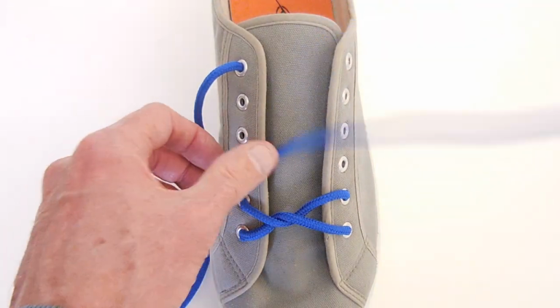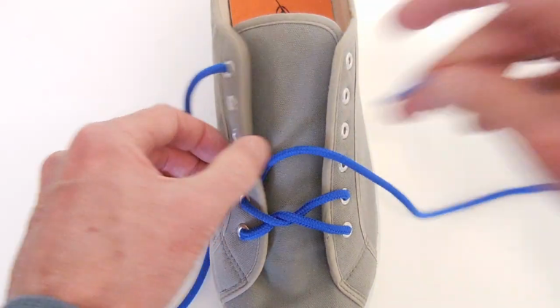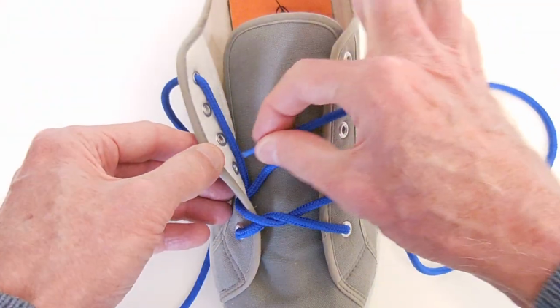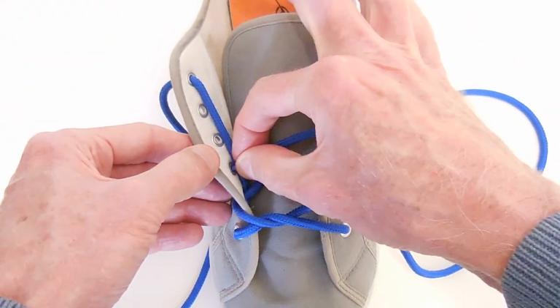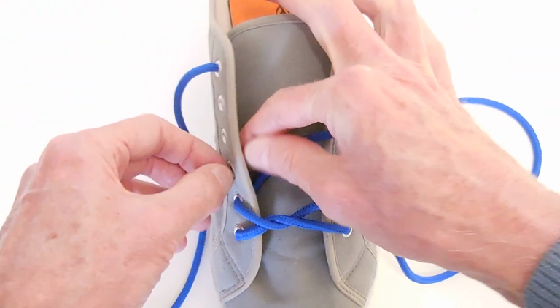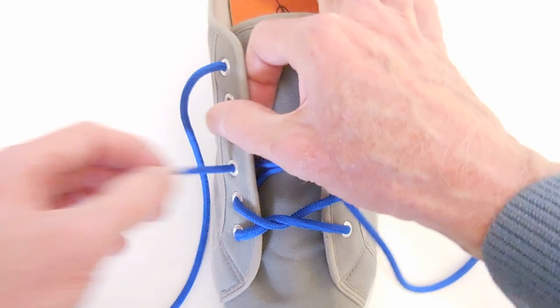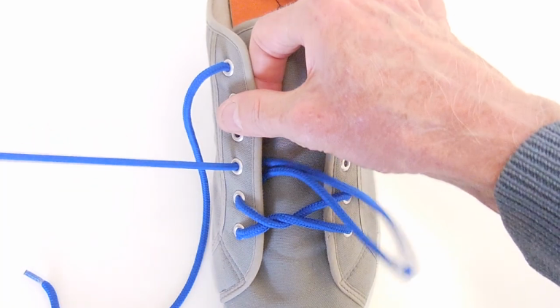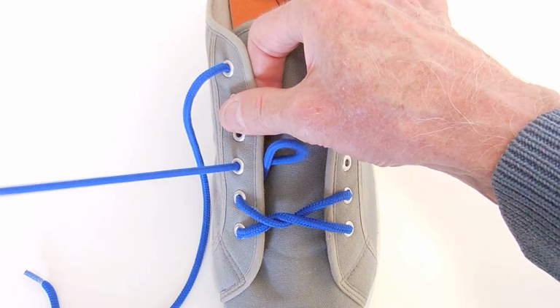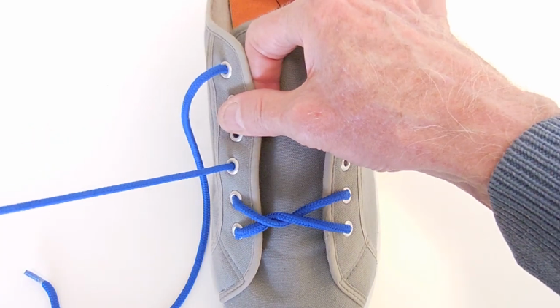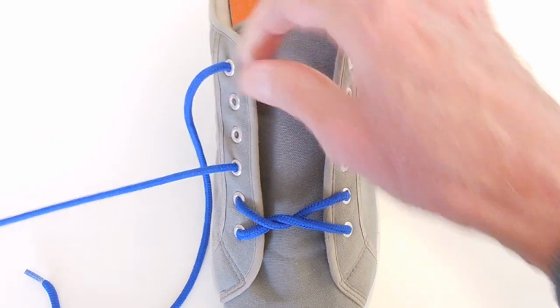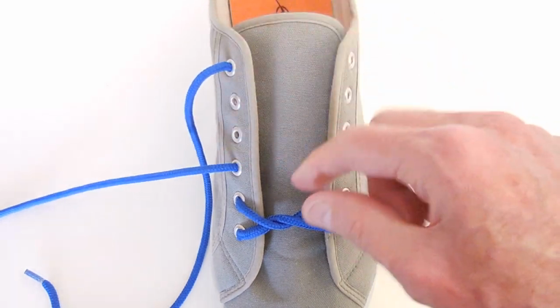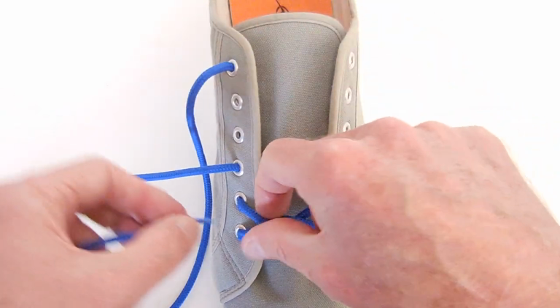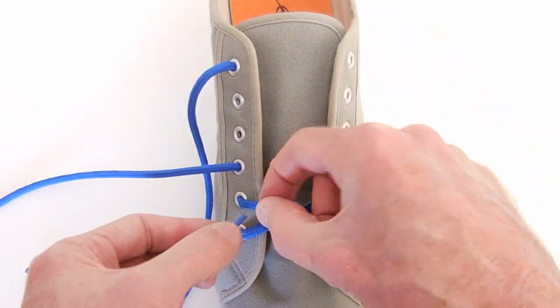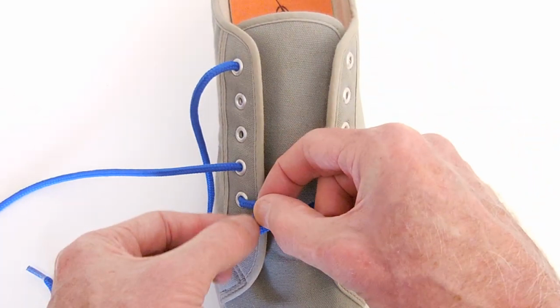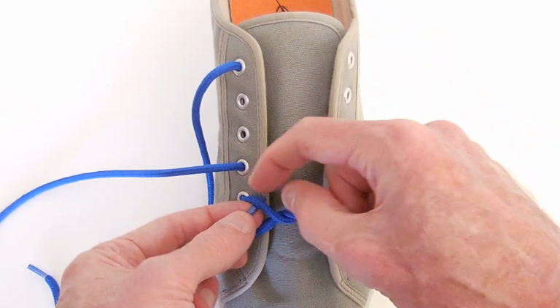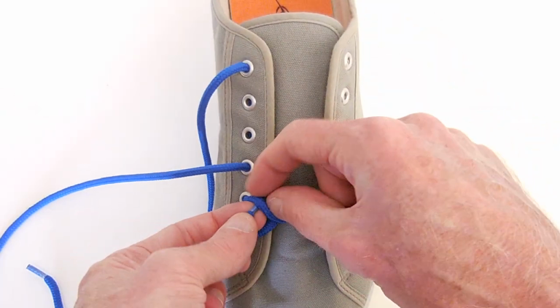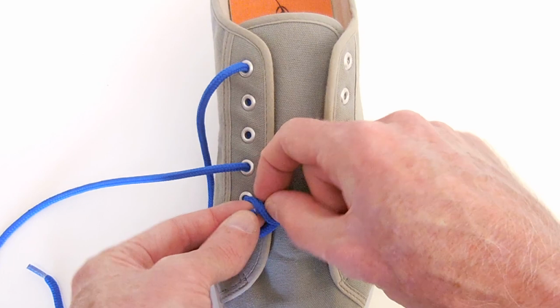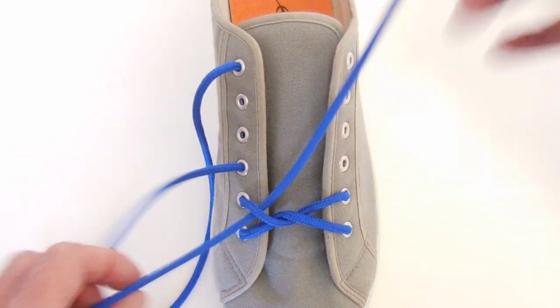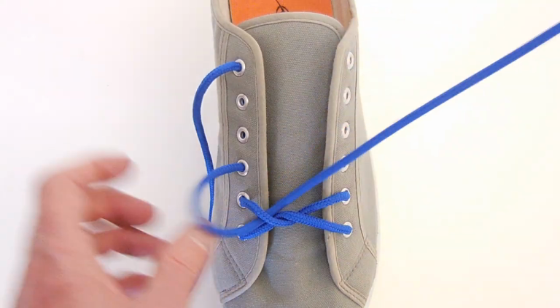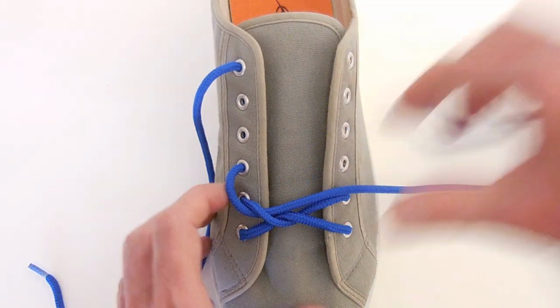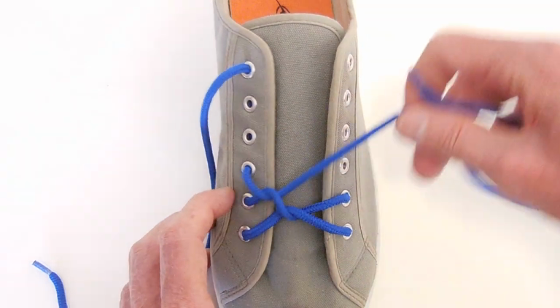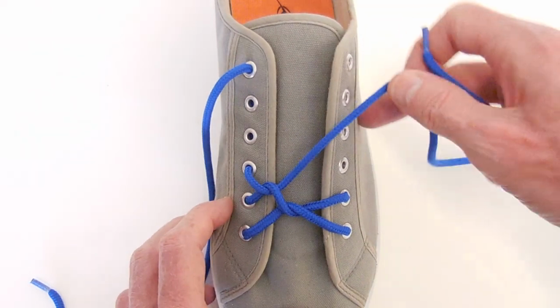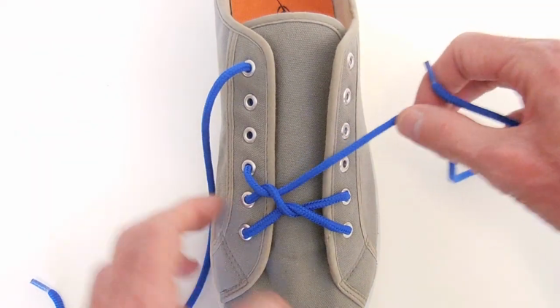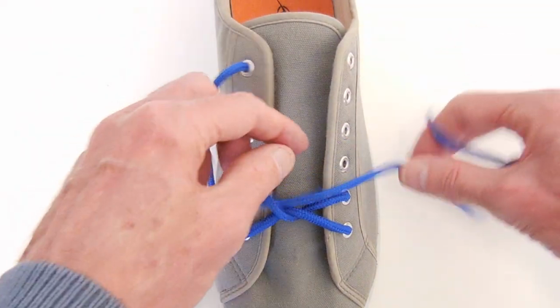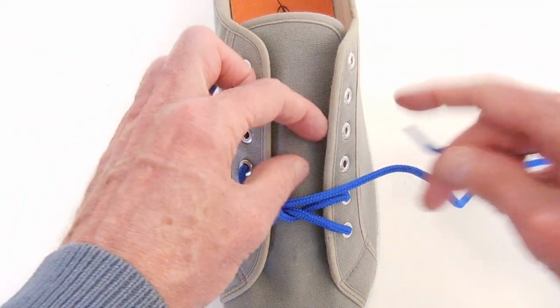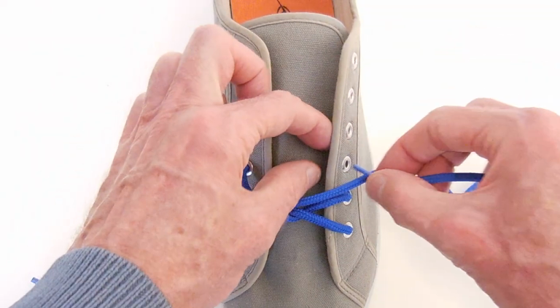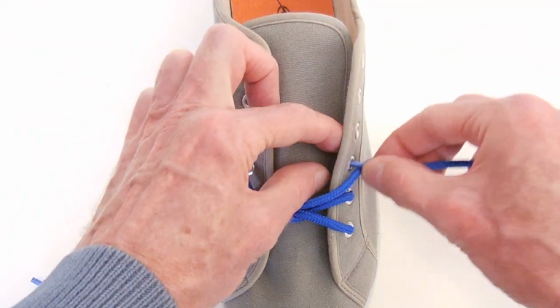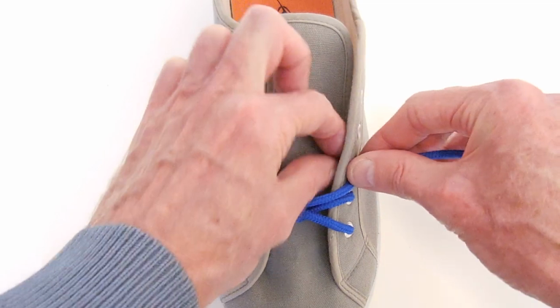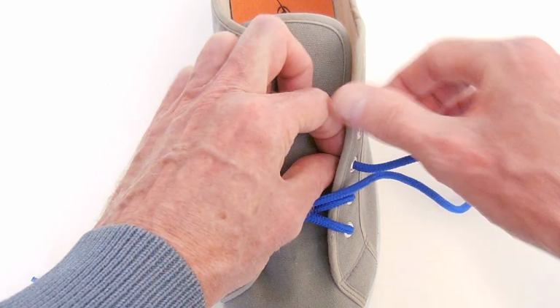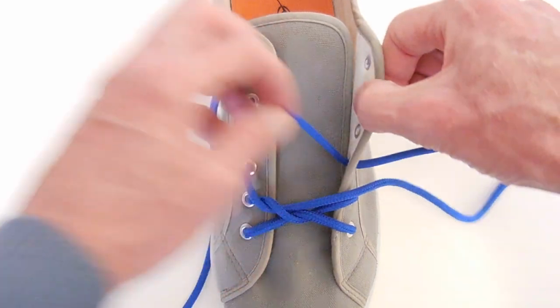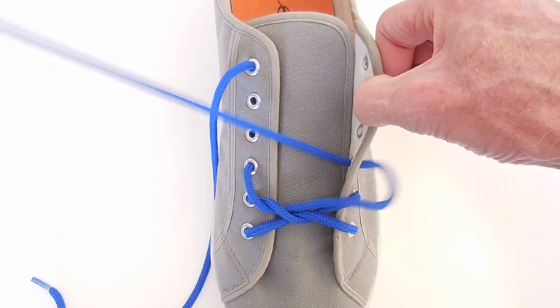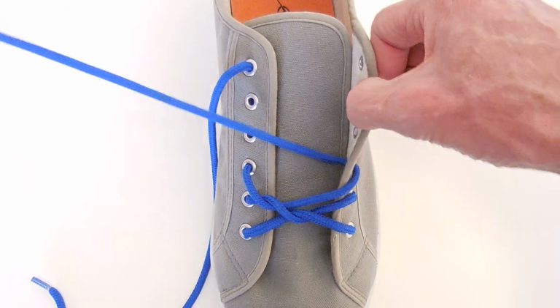Now we run straight up the inner left and out through the next higher eyelet. Again, we go down to the next lower row, under the previous row before we go in through the next right-hand eyelet.